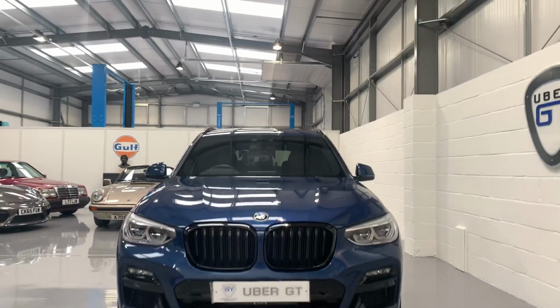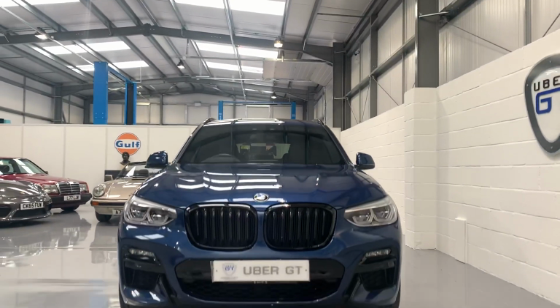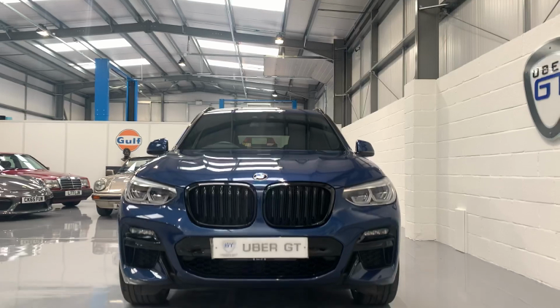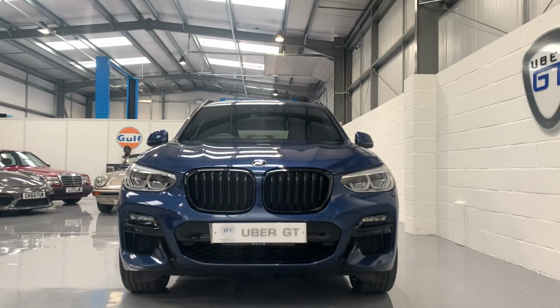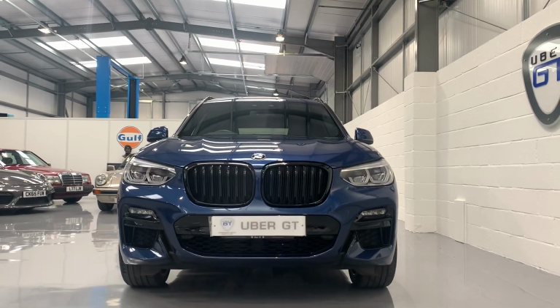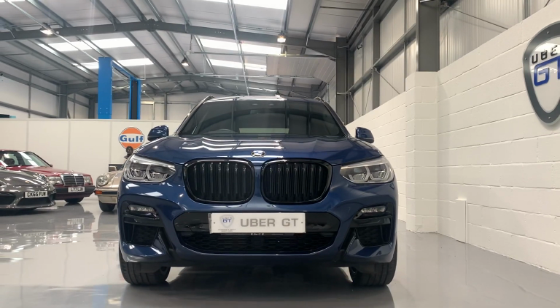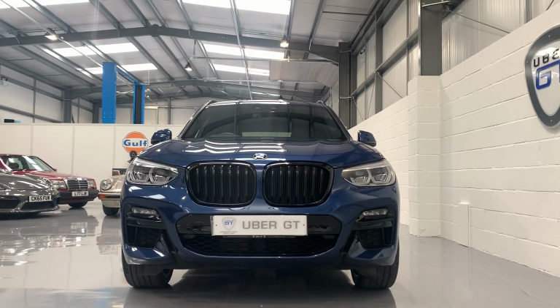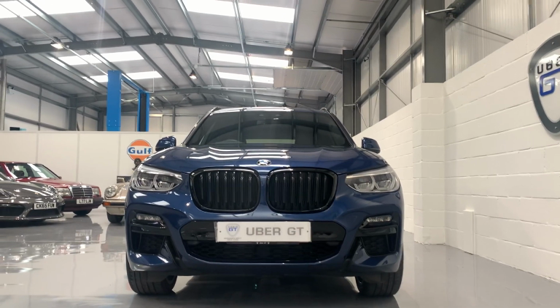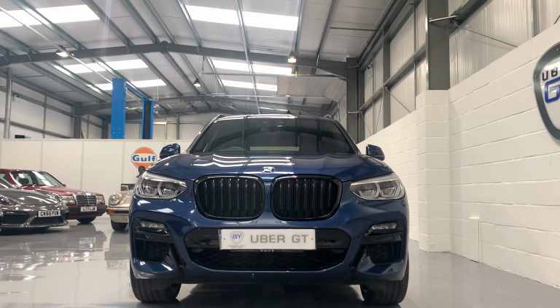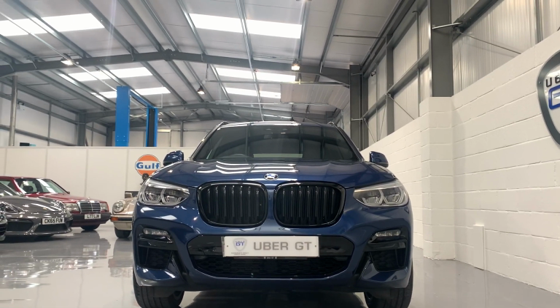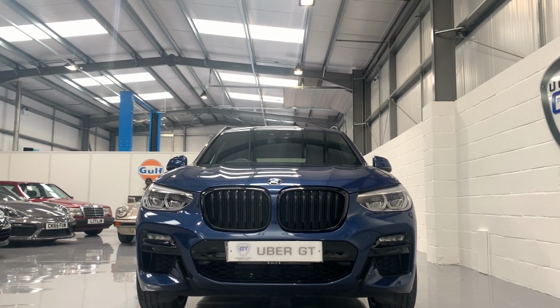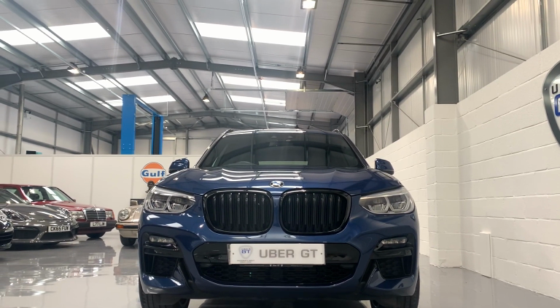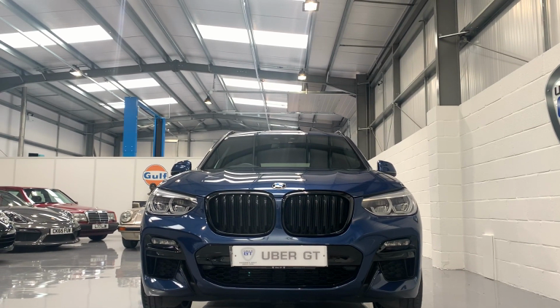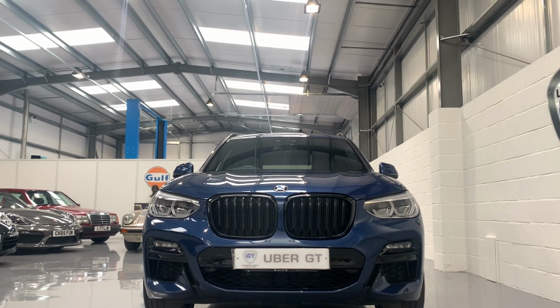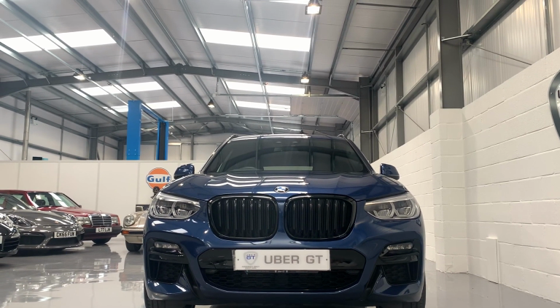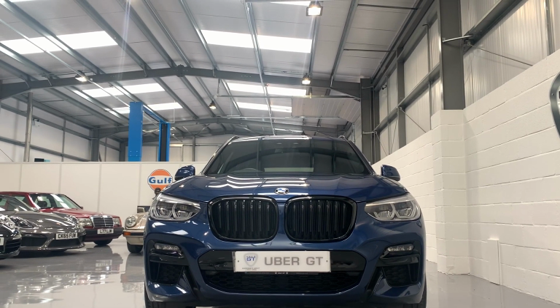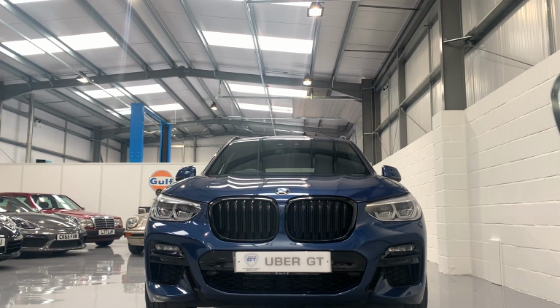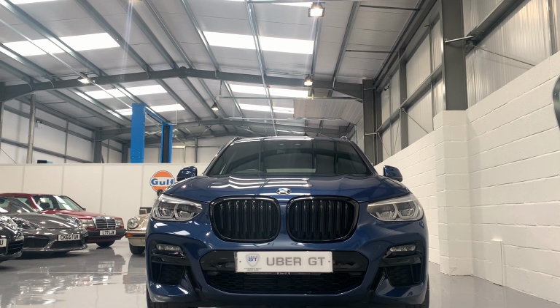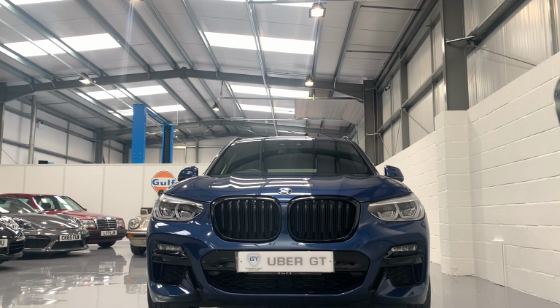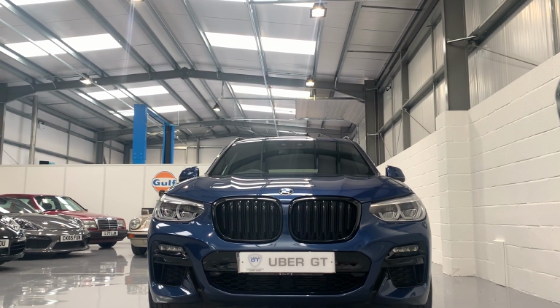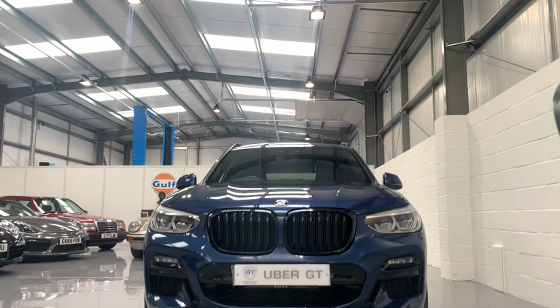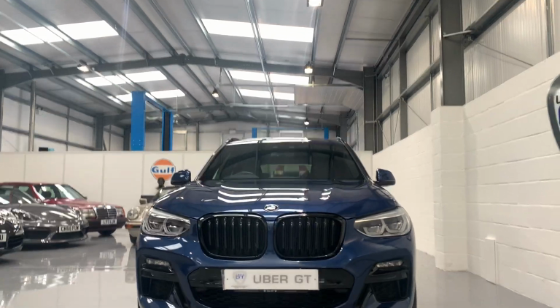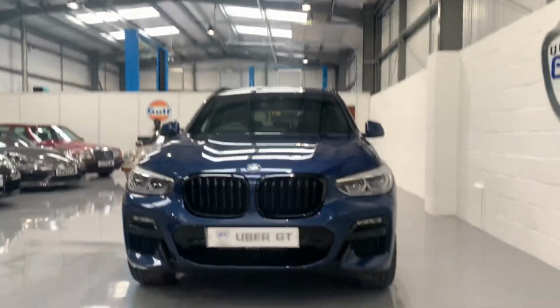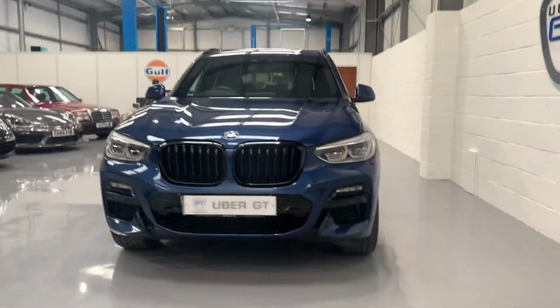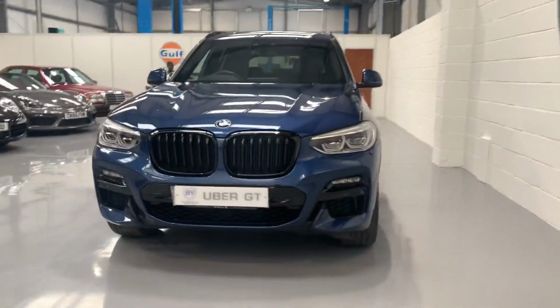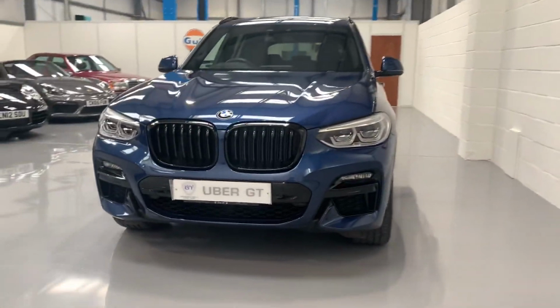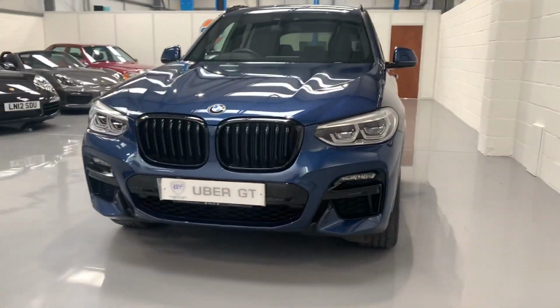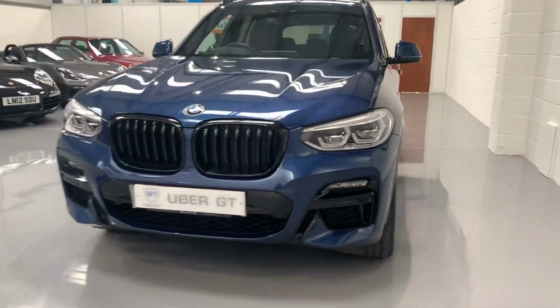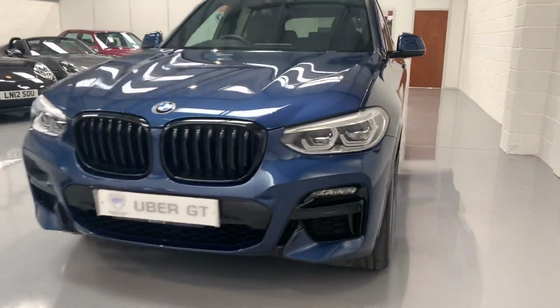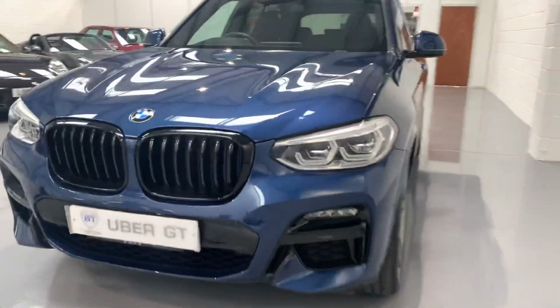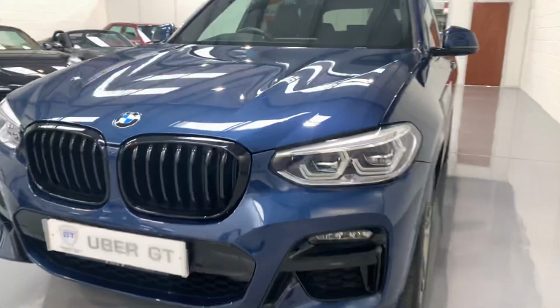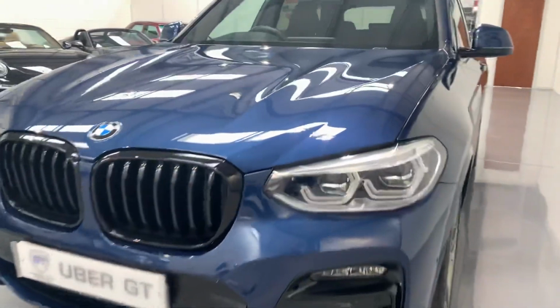This lovely example is presented in photonic blue. As you can see, you've got the black grills and the Icon adaptive LED headlights.